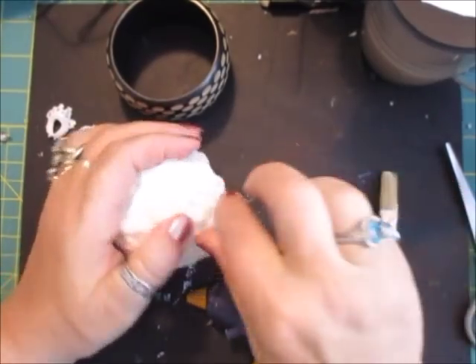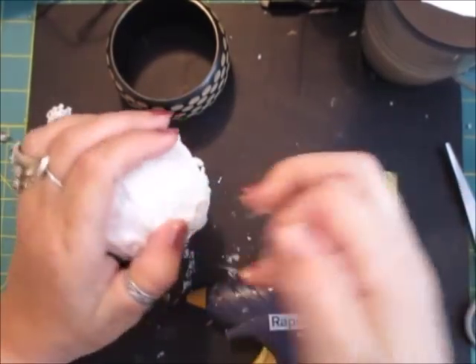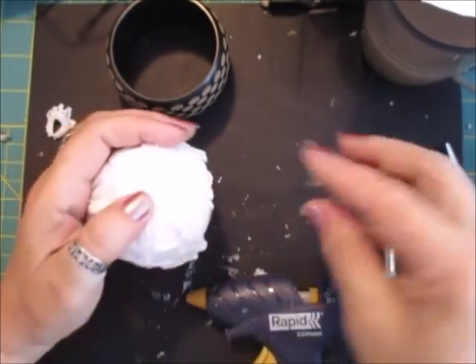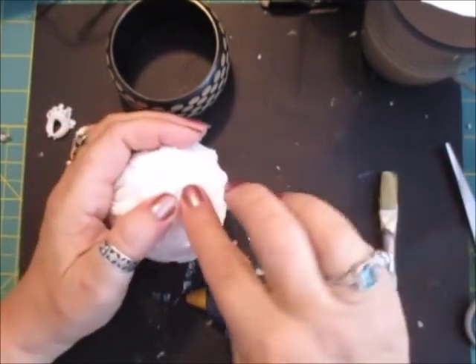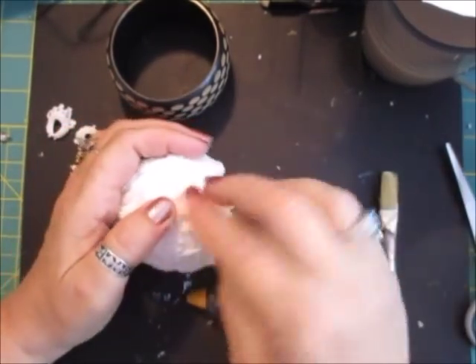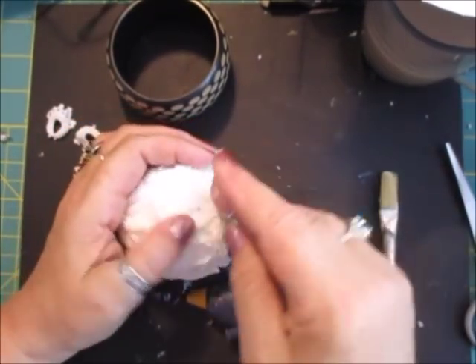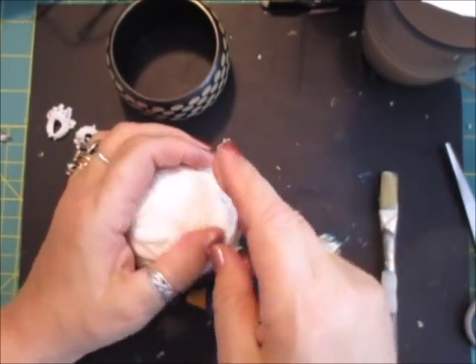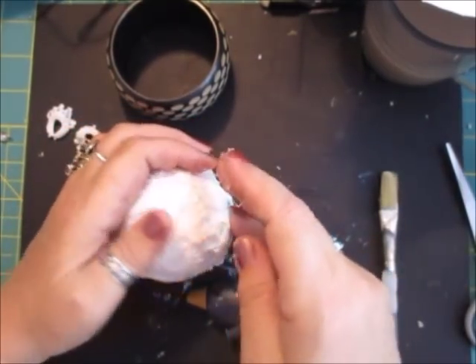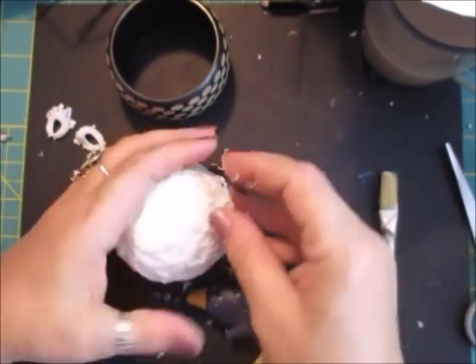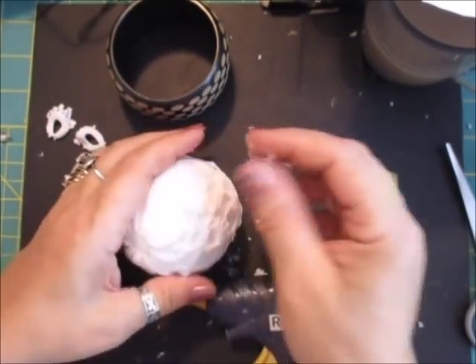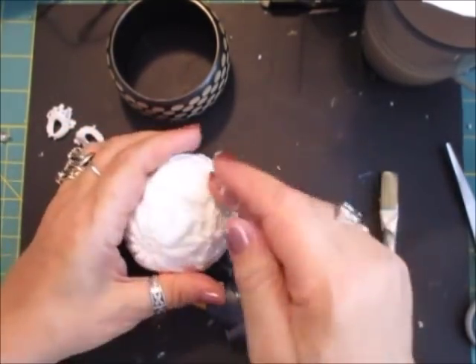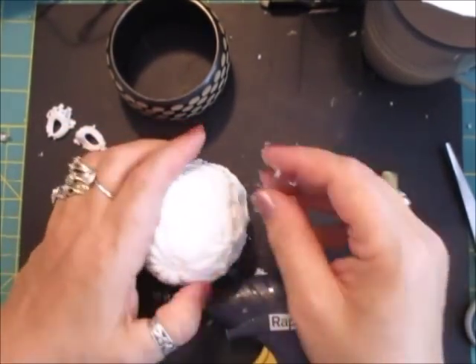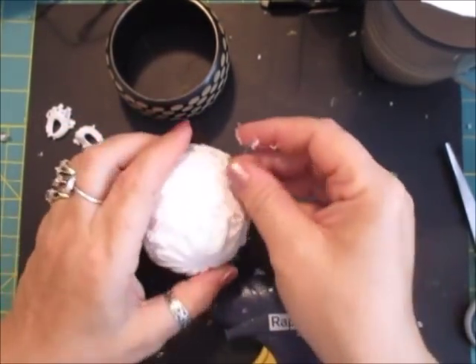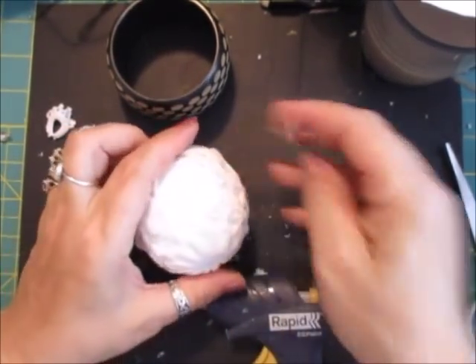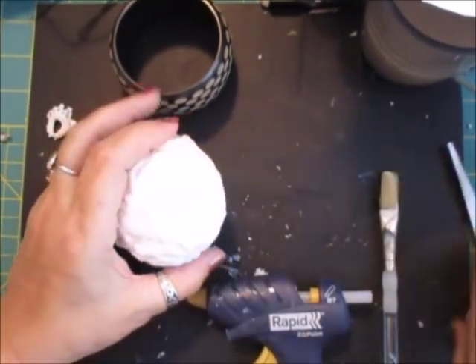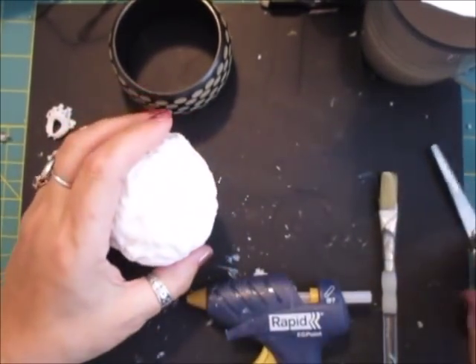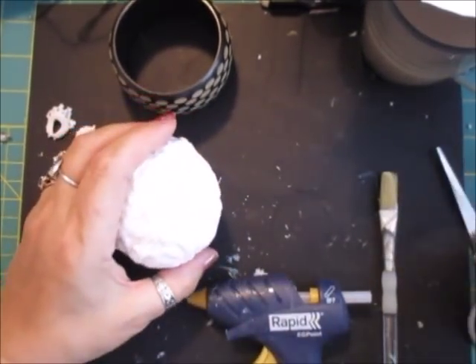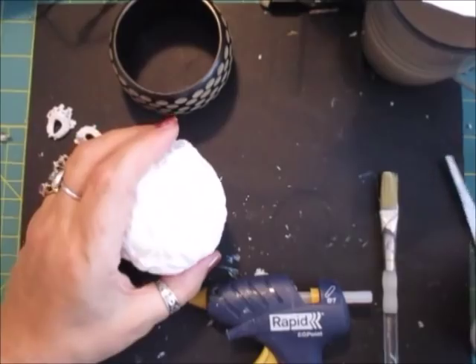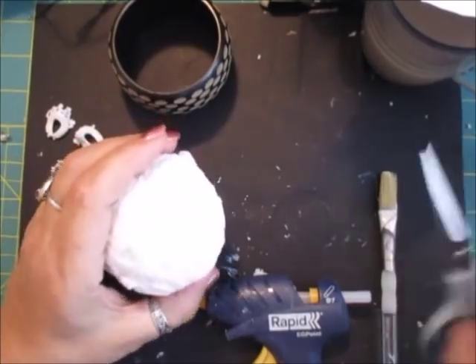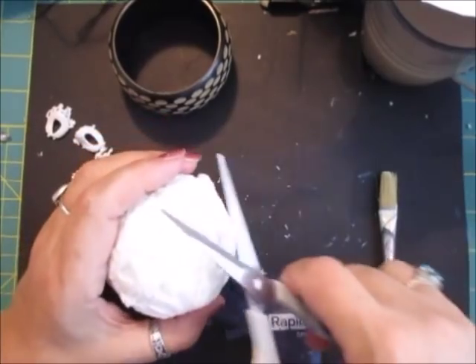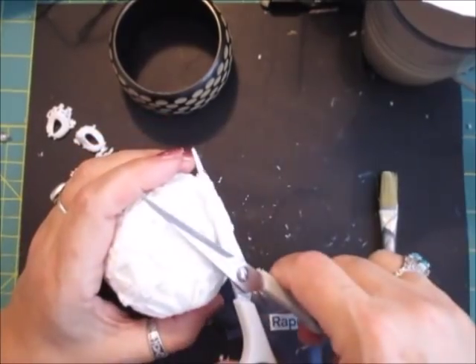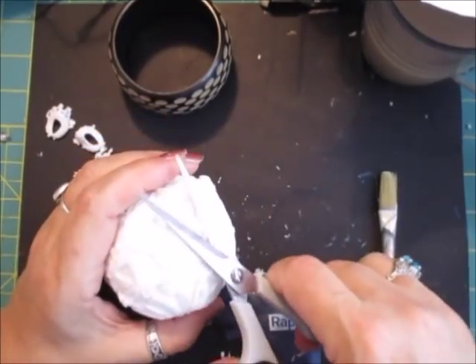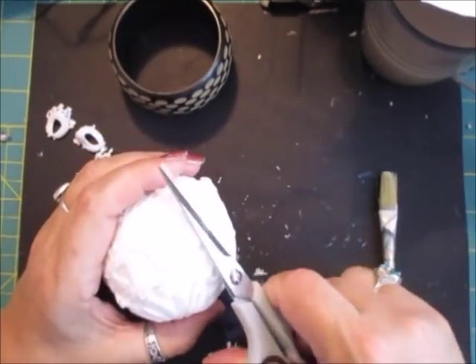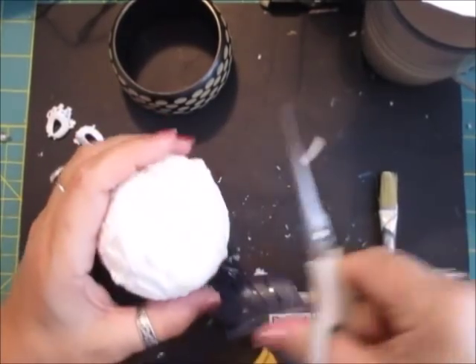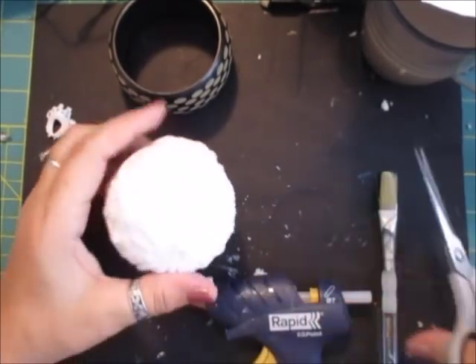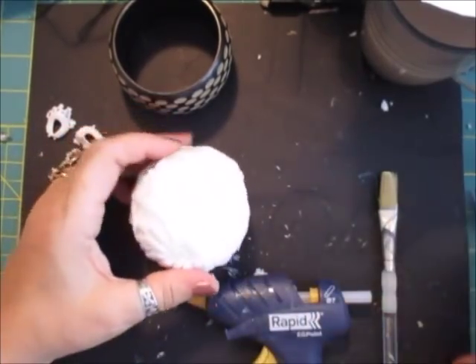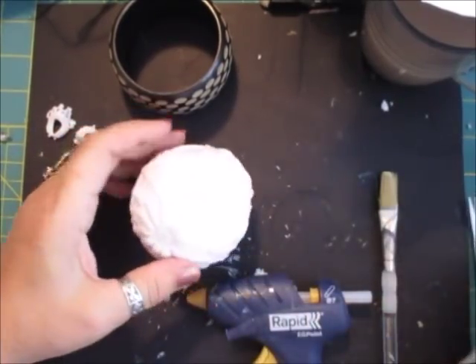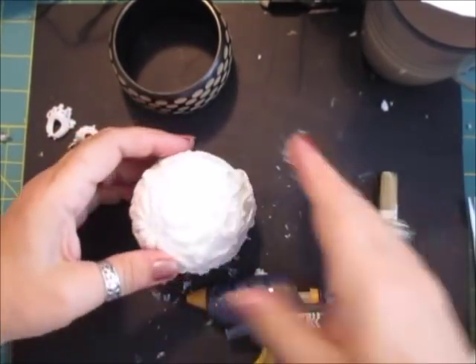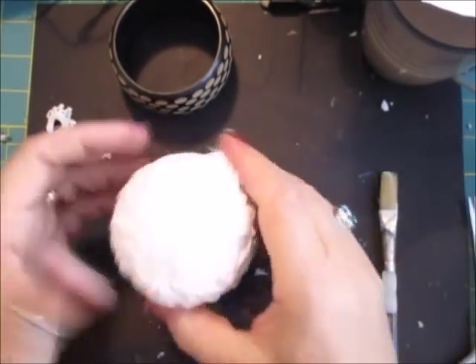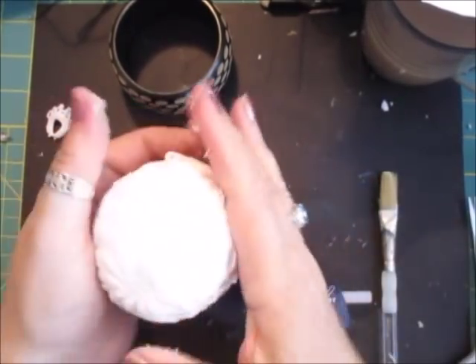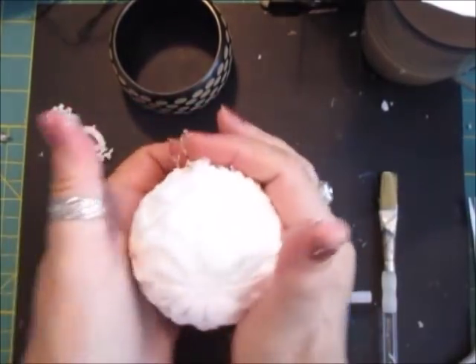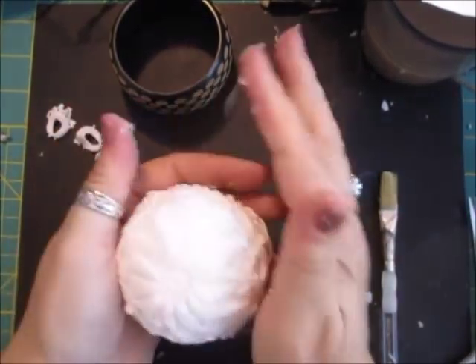You do get glued up — as you can see my fingers are always full of glue, but I'm used to it. It does hurt though, so if you're not used to hot glue, be careful.